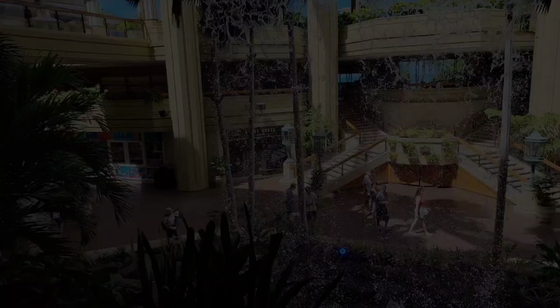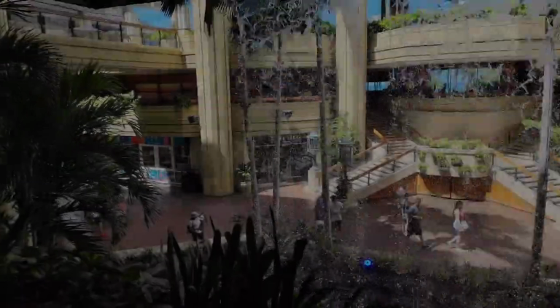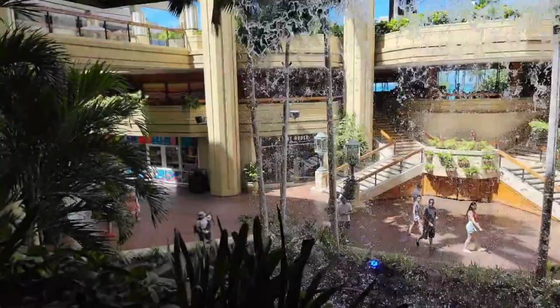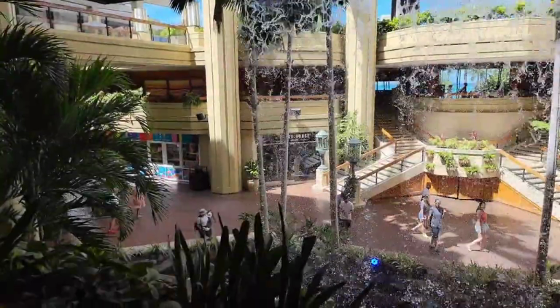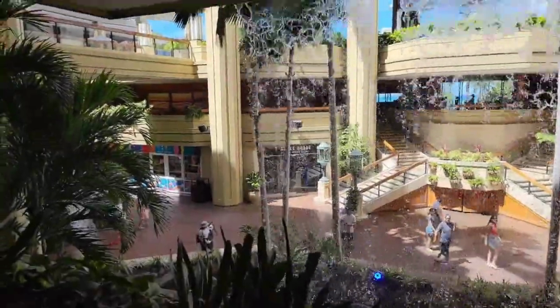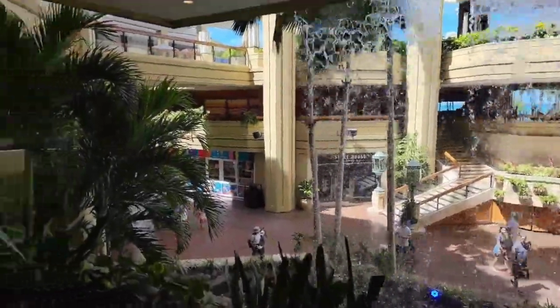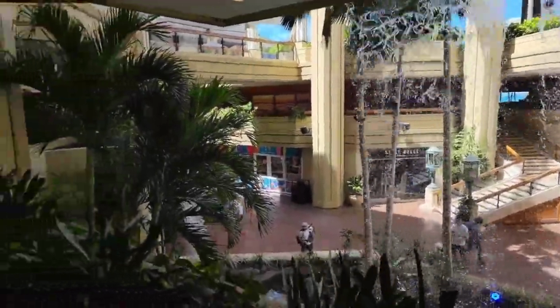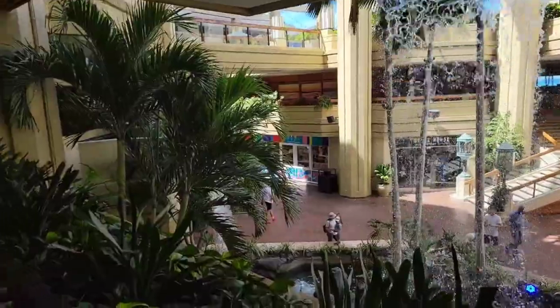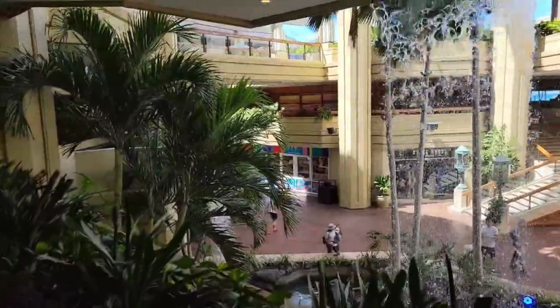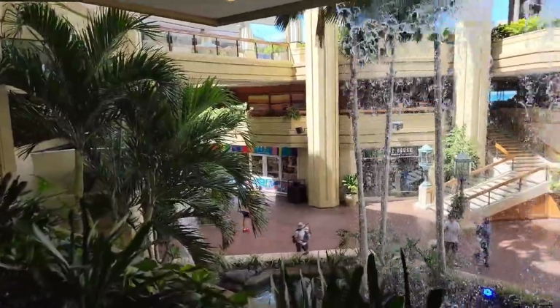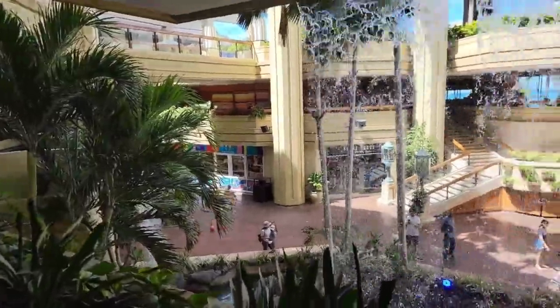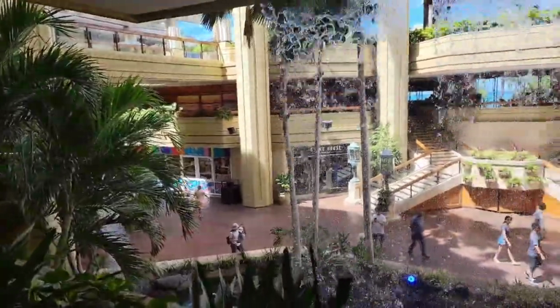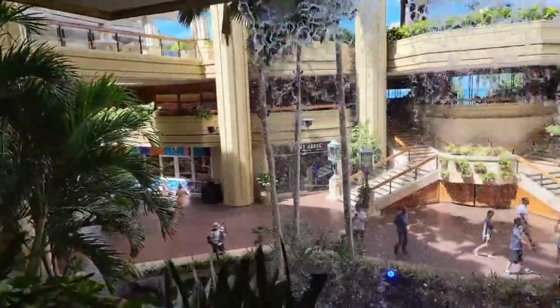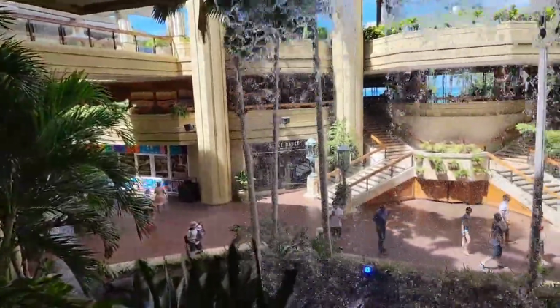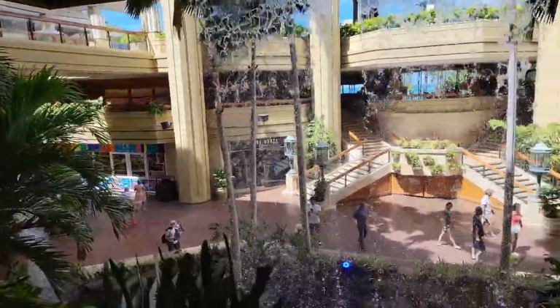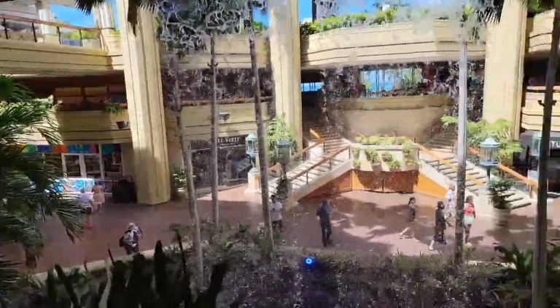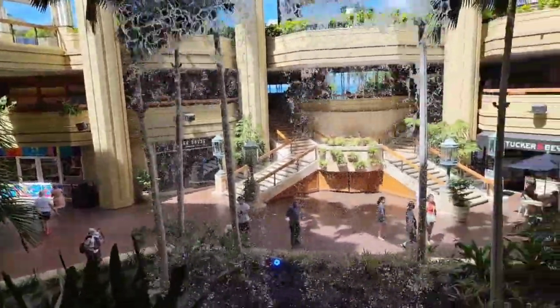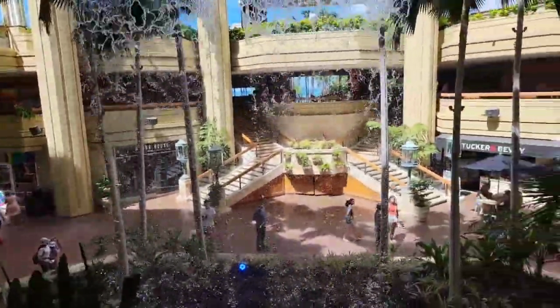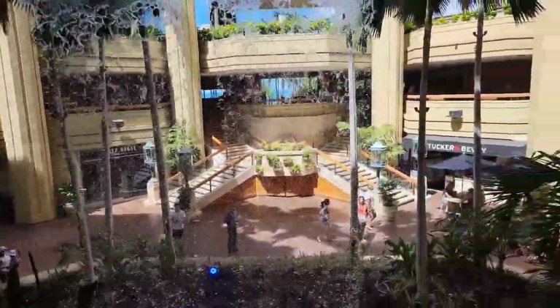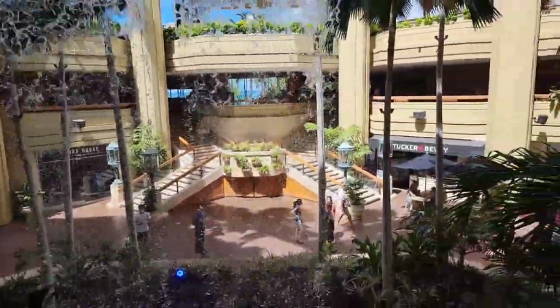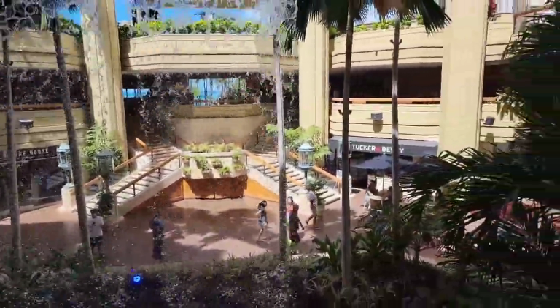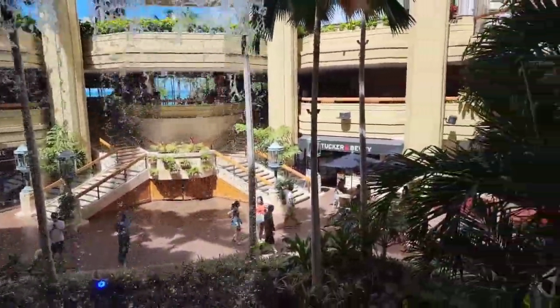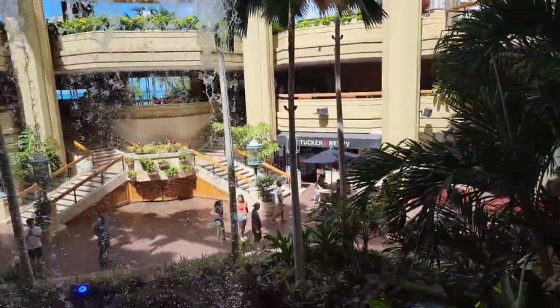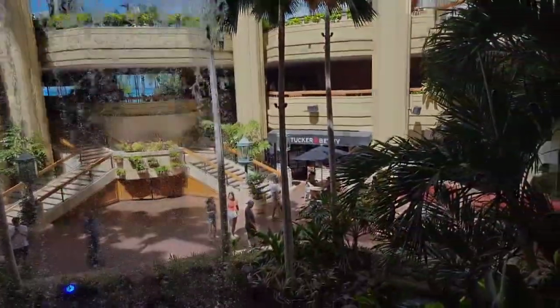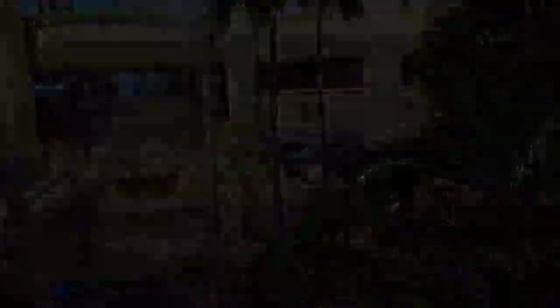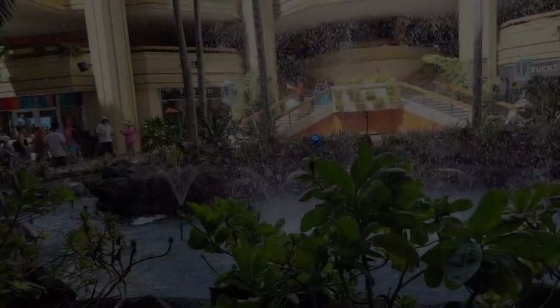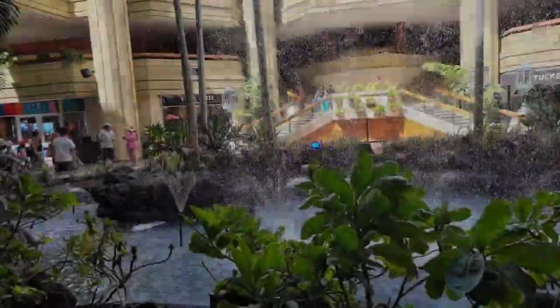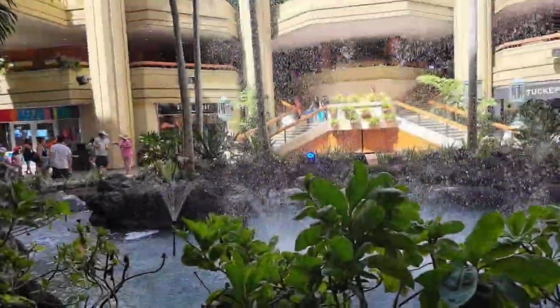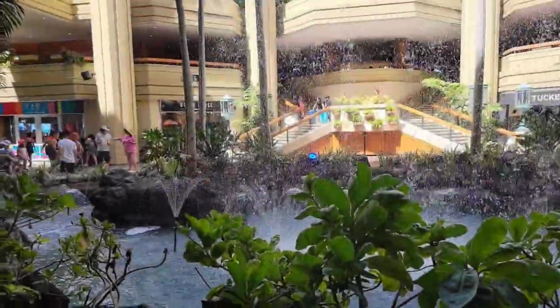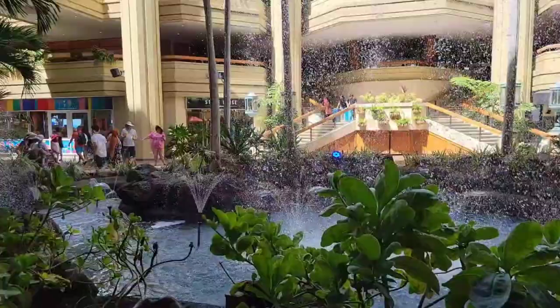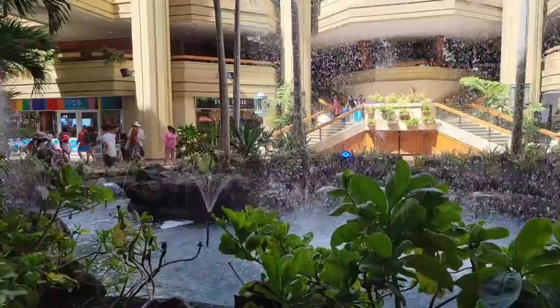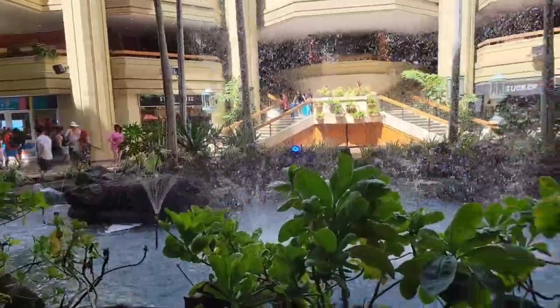Here's a view from behind the waterfall, and now a view from the bottom of the waterfall looking back up.